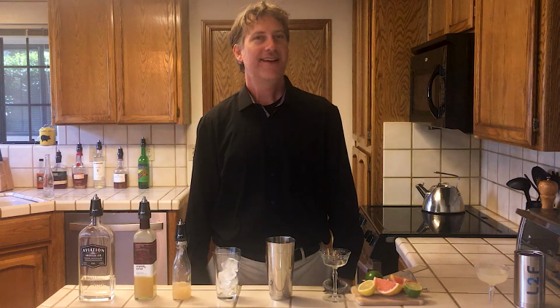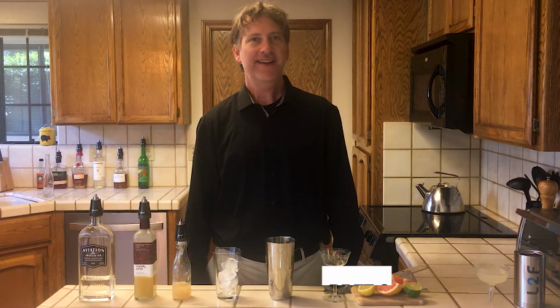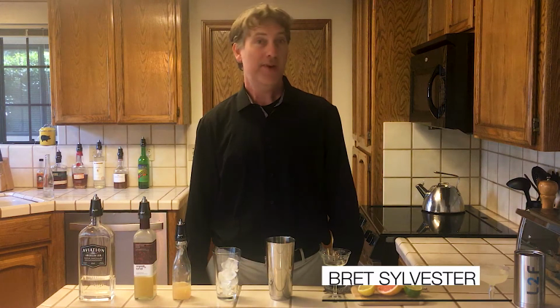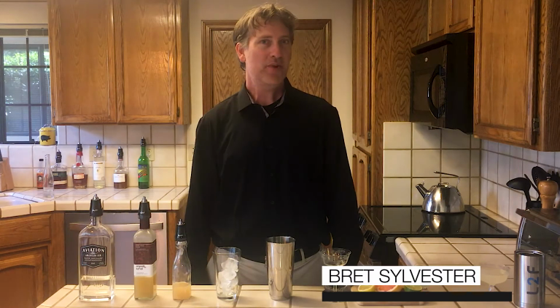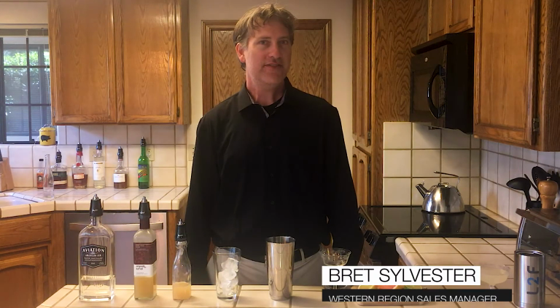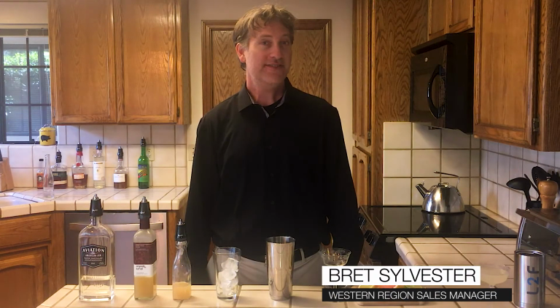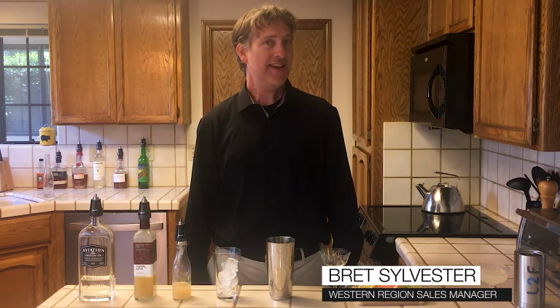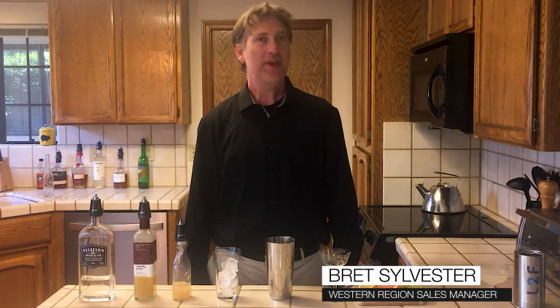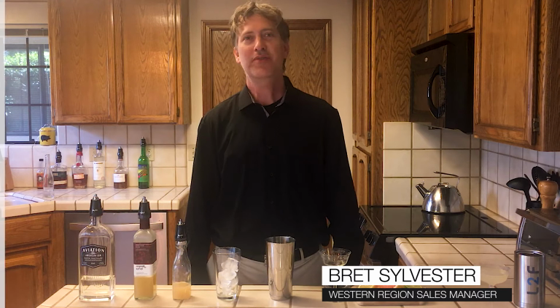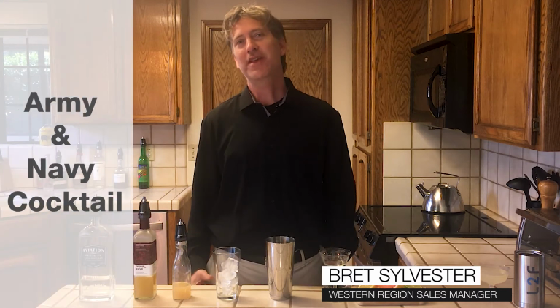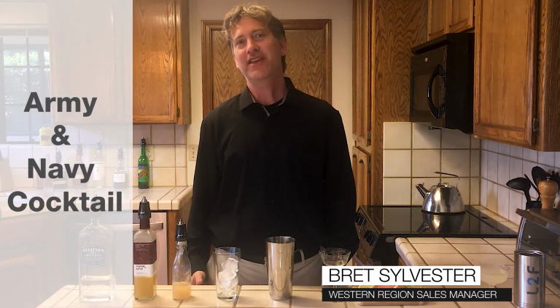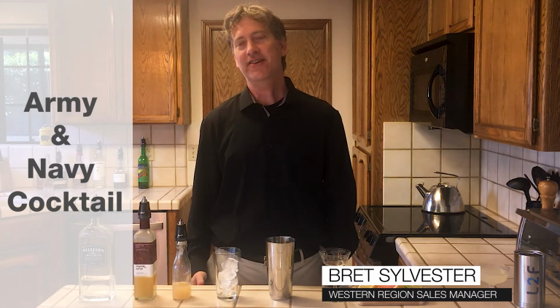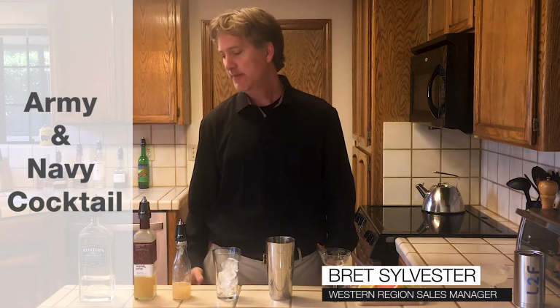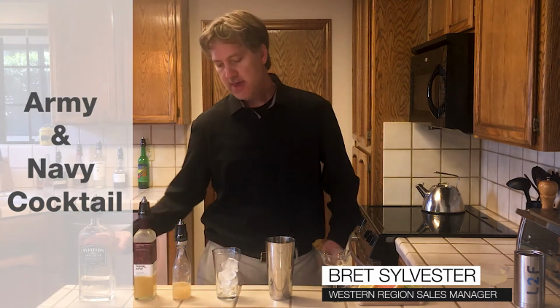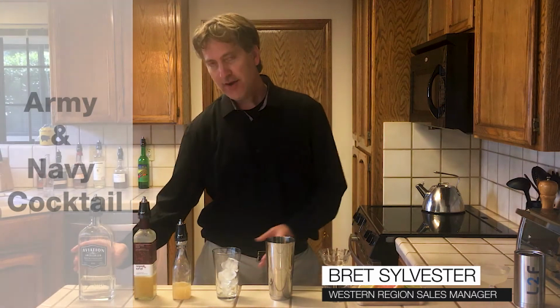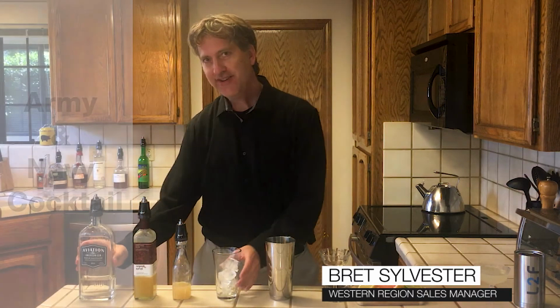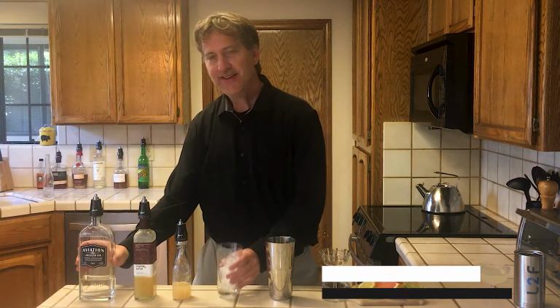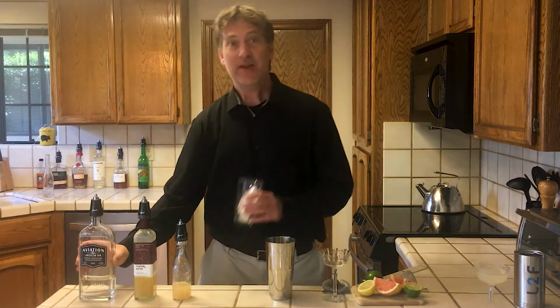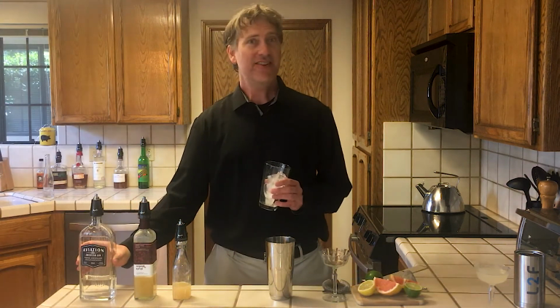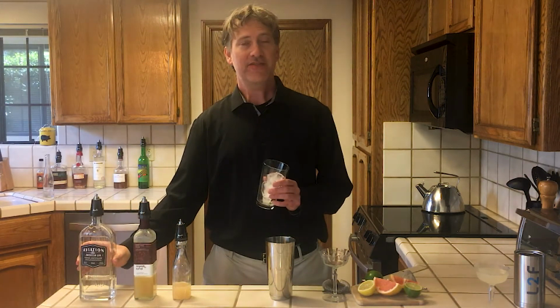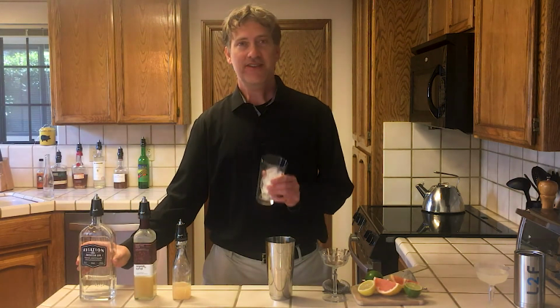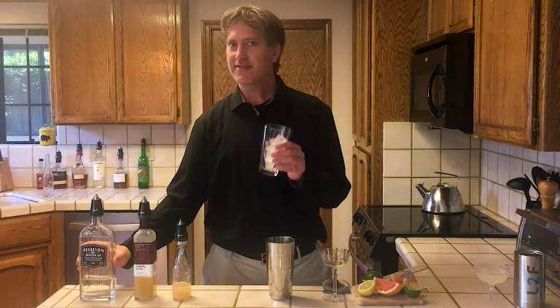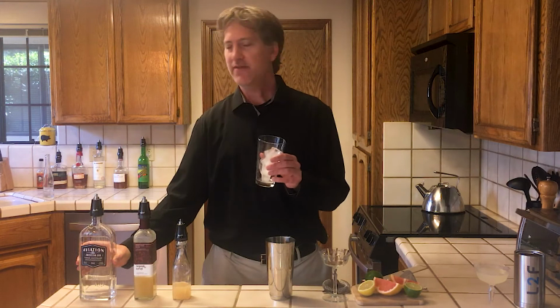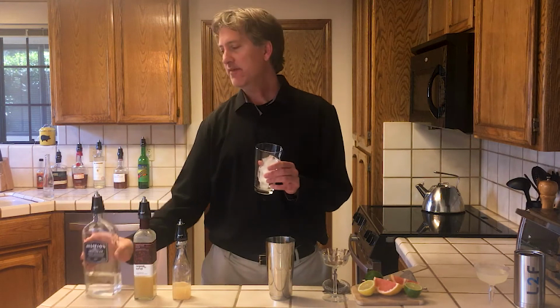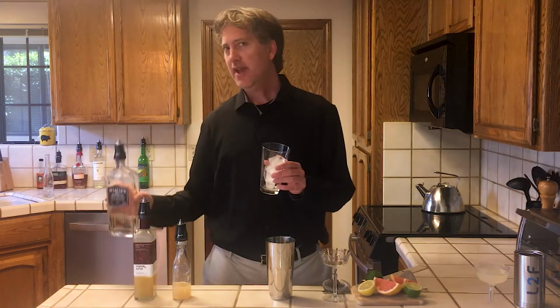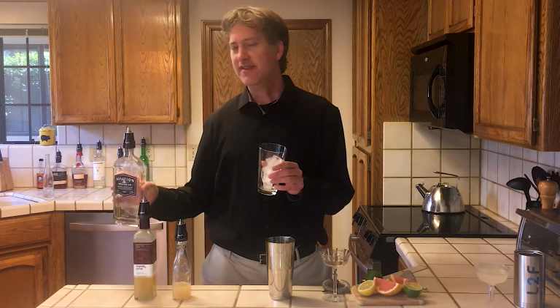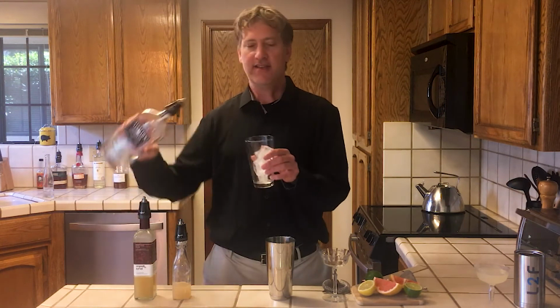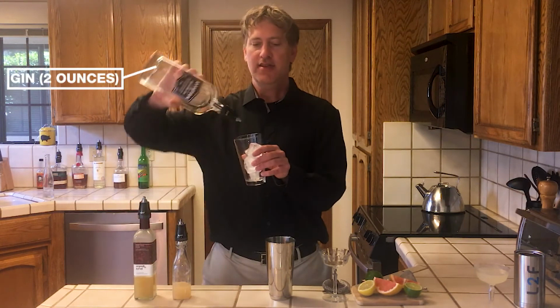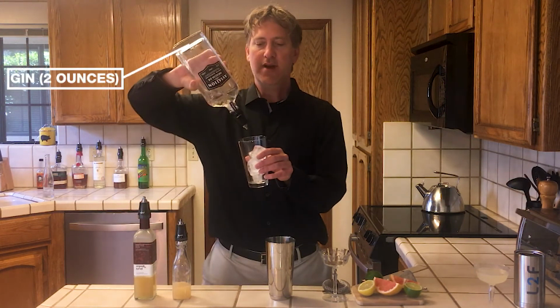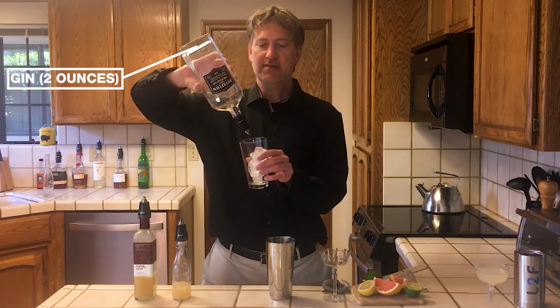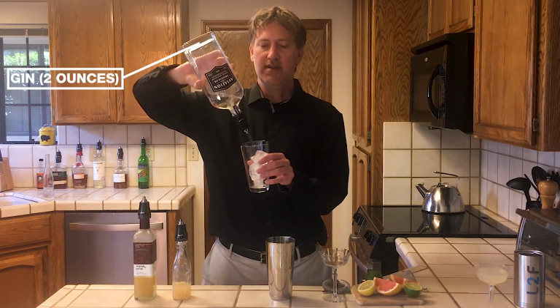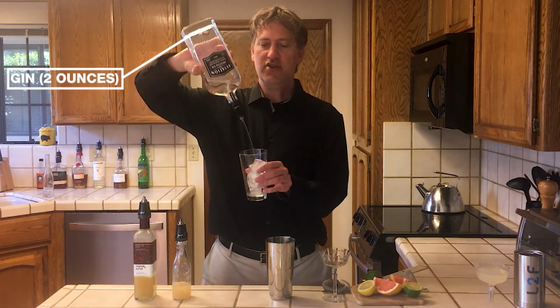Hi, my name is Brett Sylvester. Today I want to make you the Army and Navy cocktail. The Army and Navy cocktail has about seven years of history, so always a favorite, and uses exactly two ounces of gin.